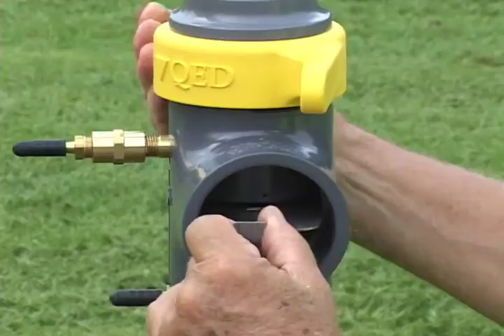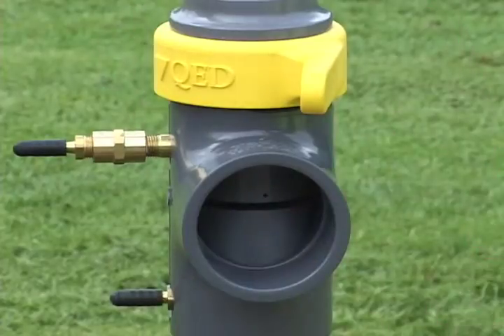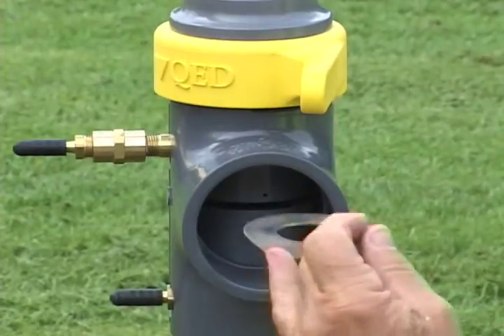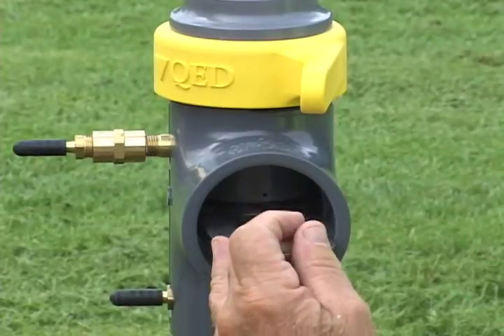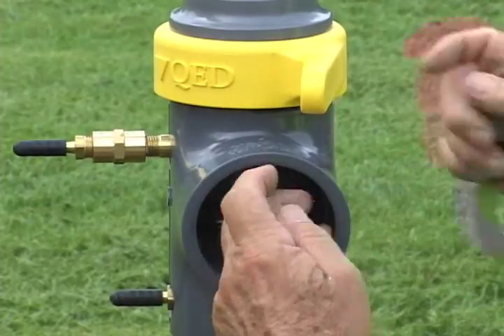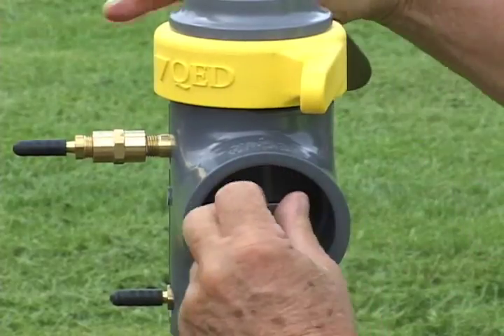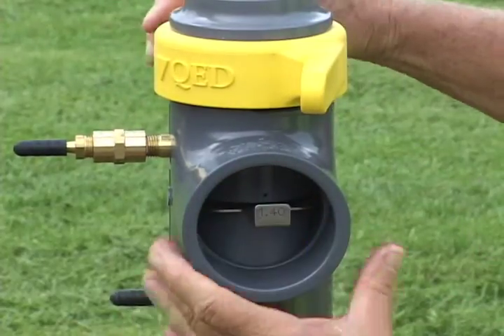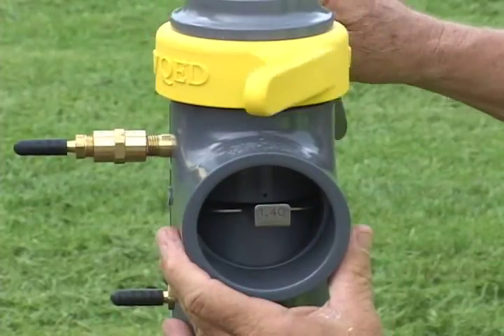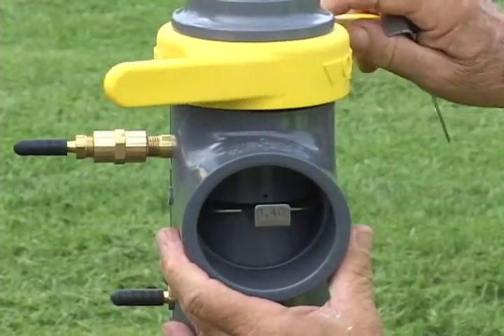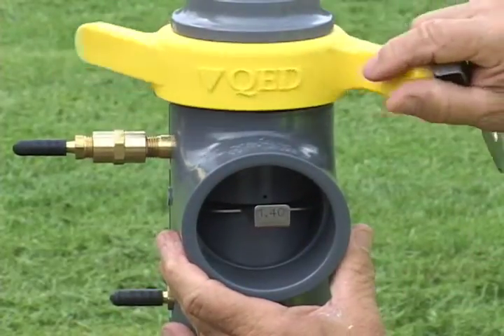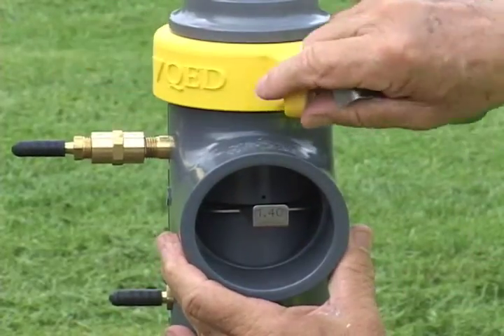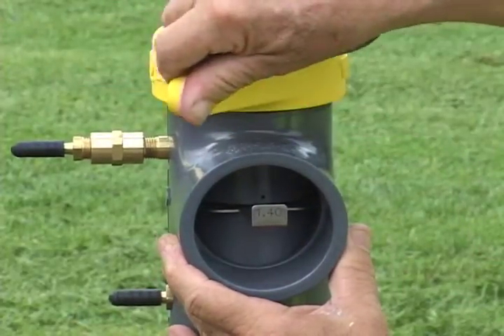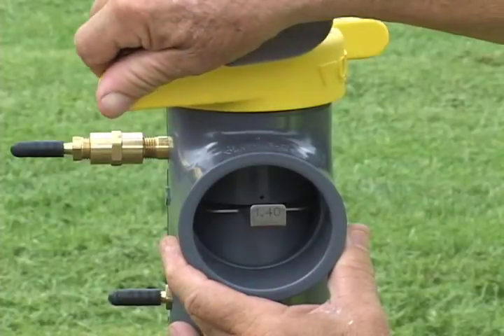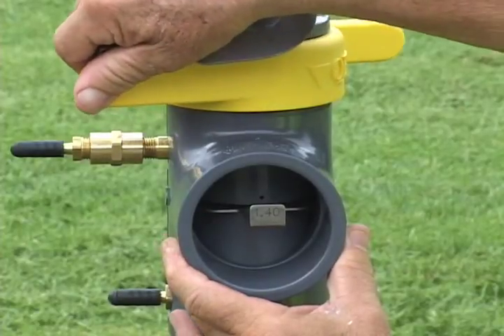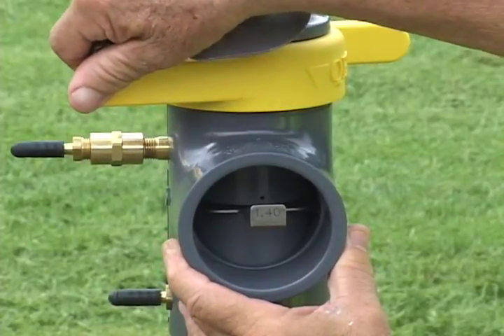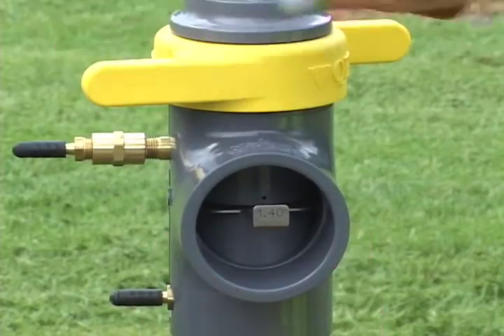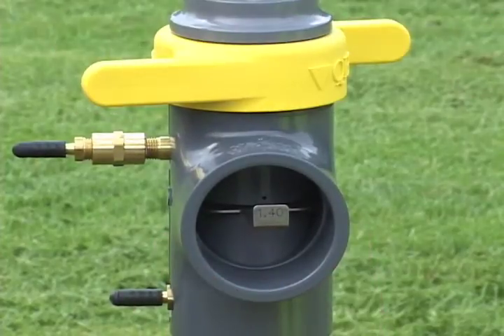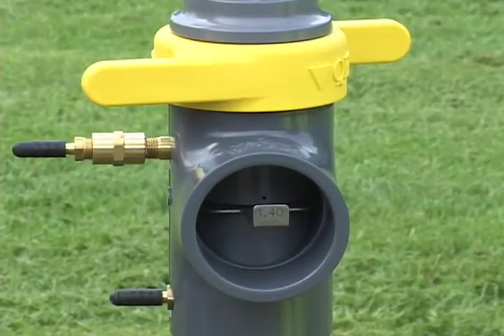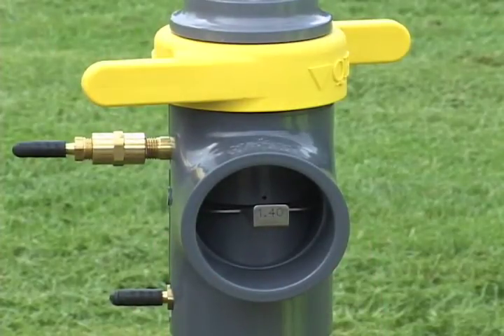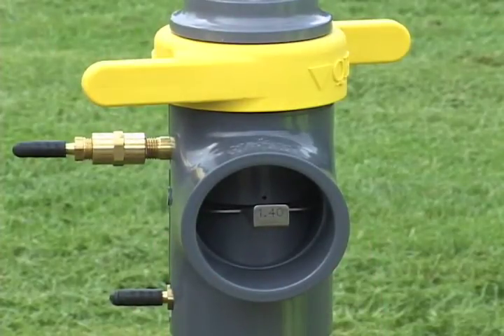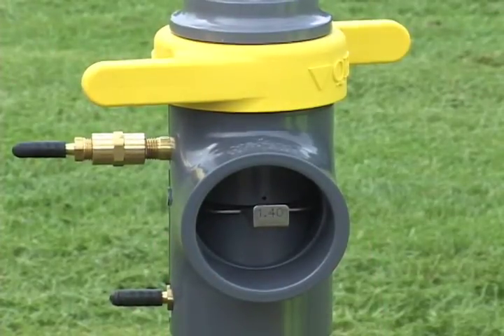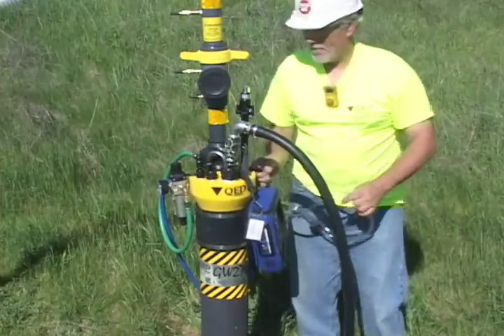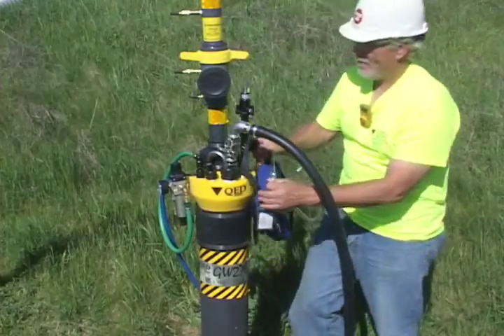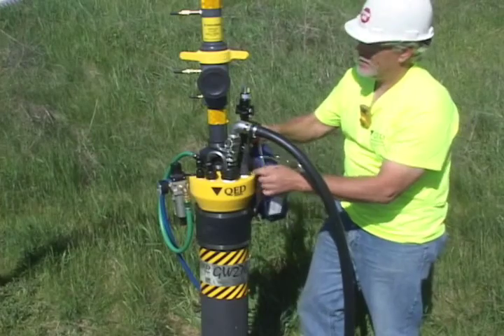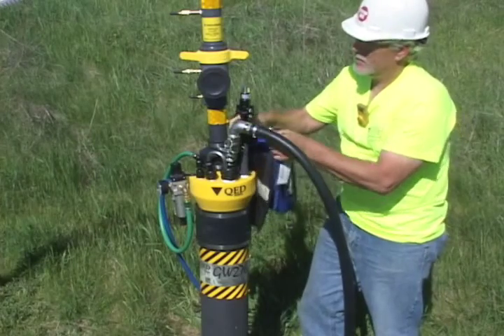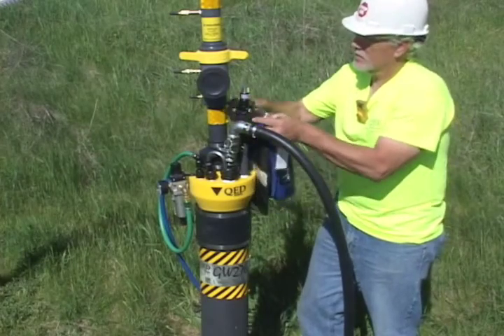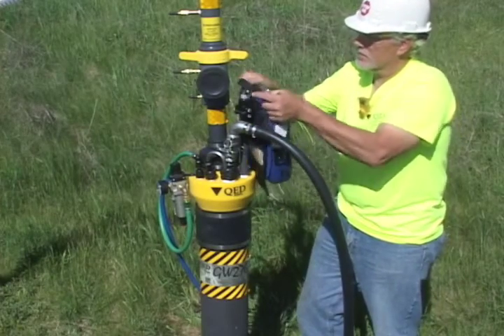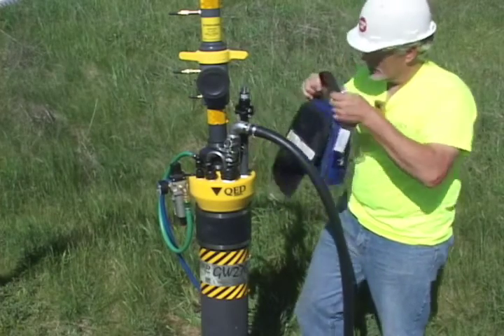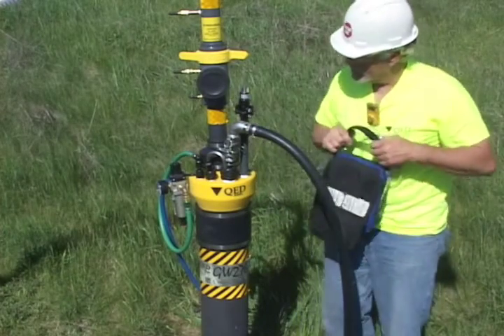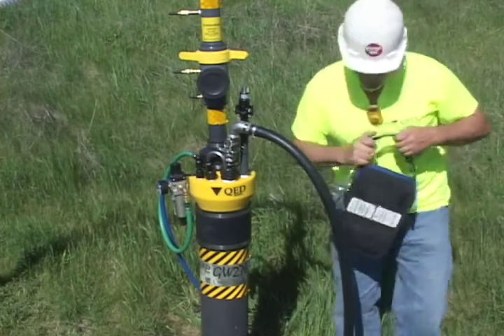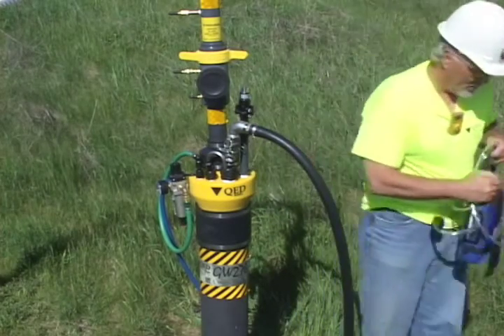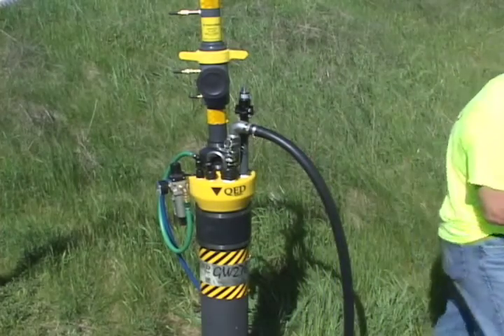Changing to the correct orifice plate can be done in seconds, and there is no time wasted shutting down the control valve or rebalancing the wellfield. These benefits all save valuable field time and help reduce labor costs.